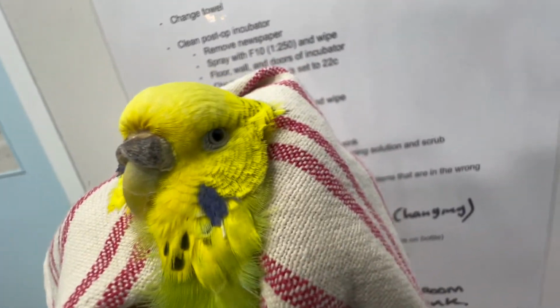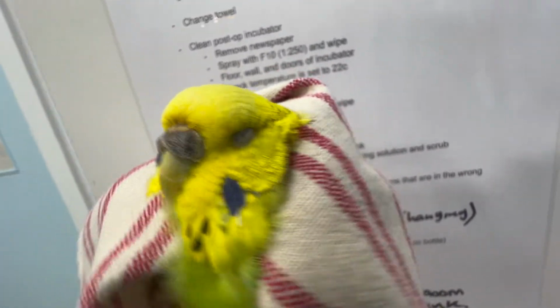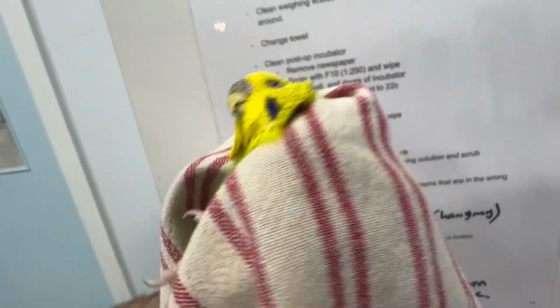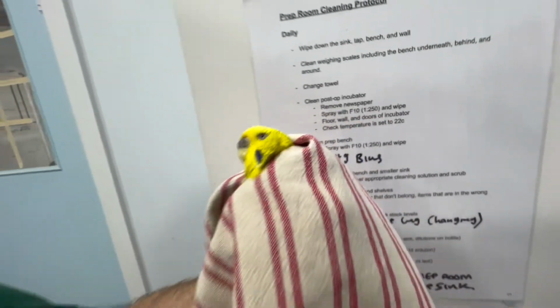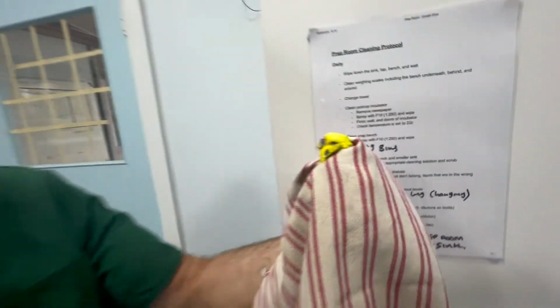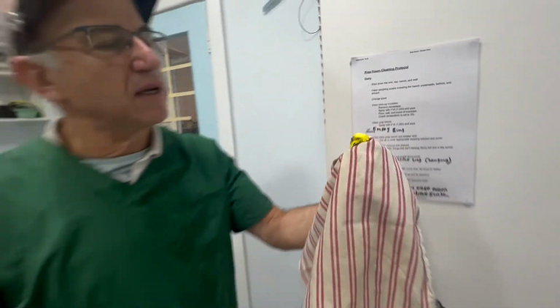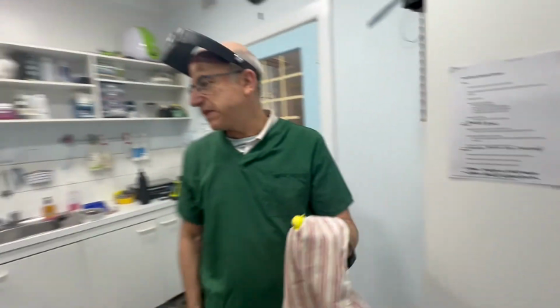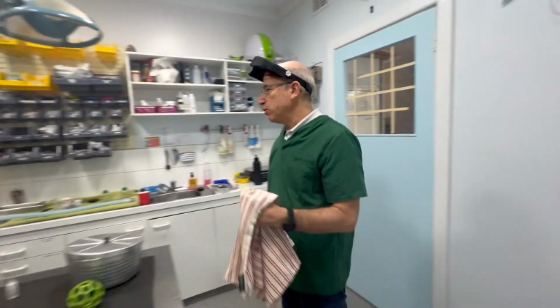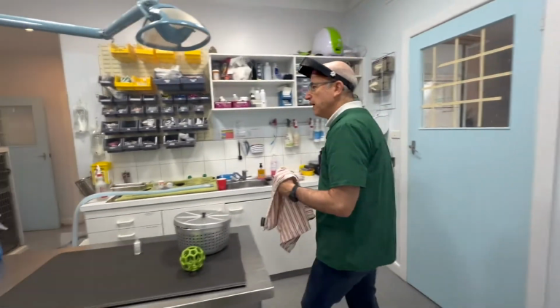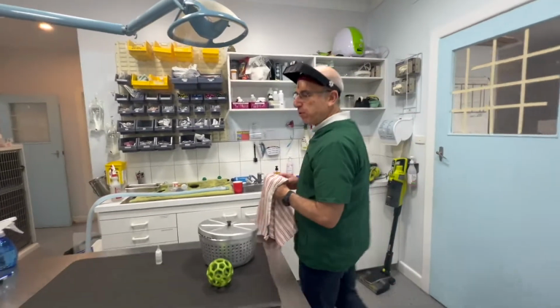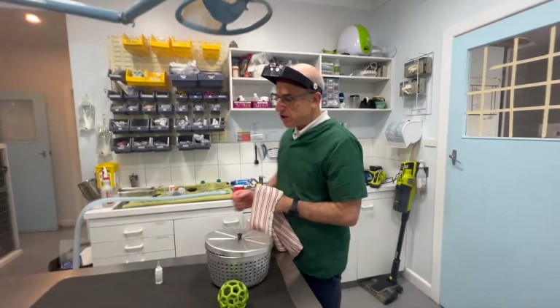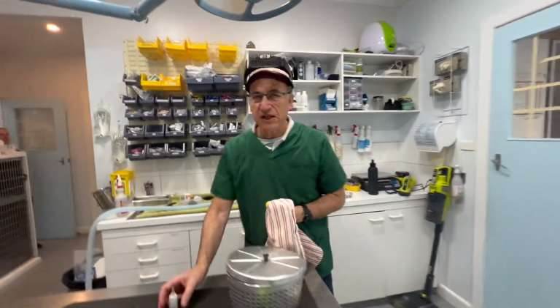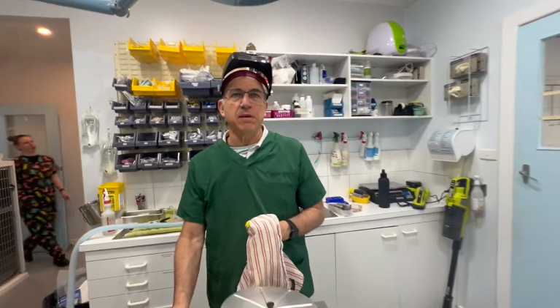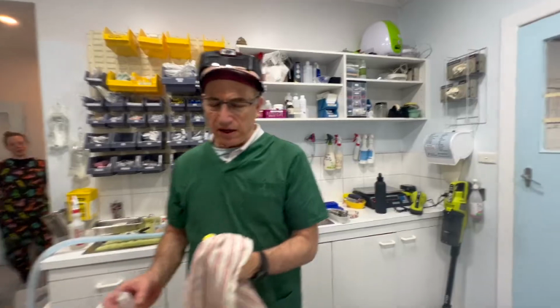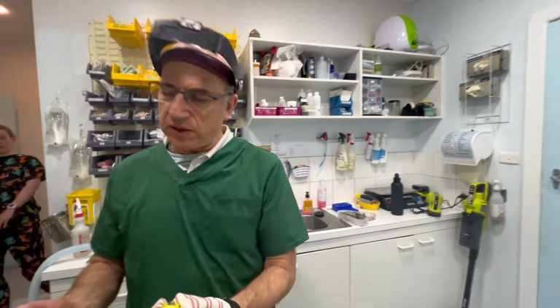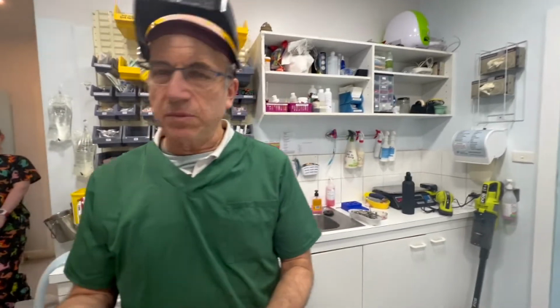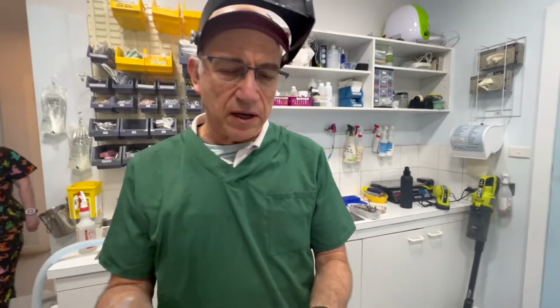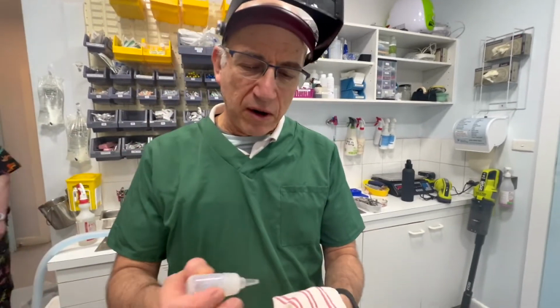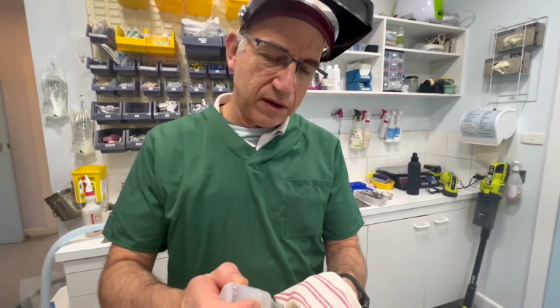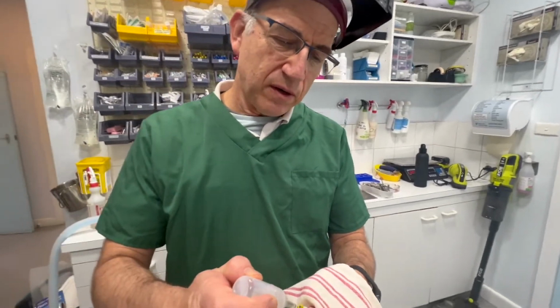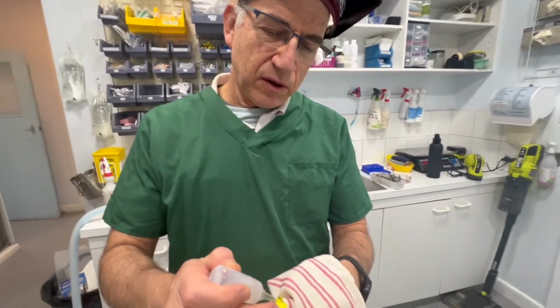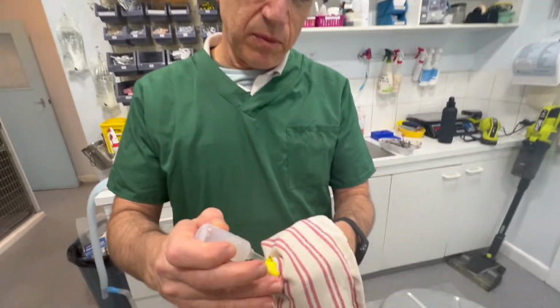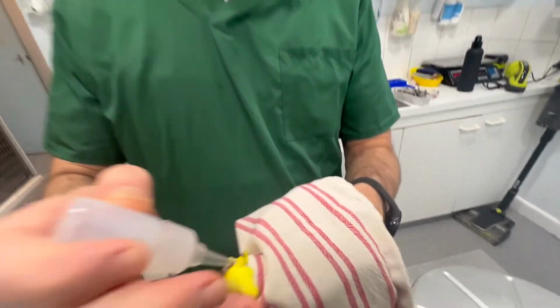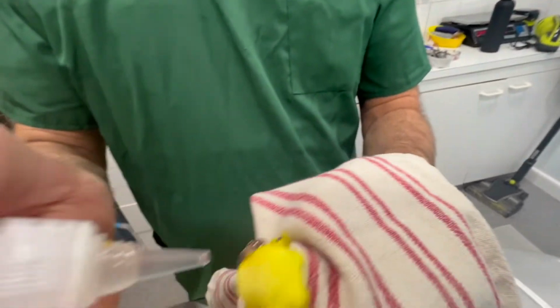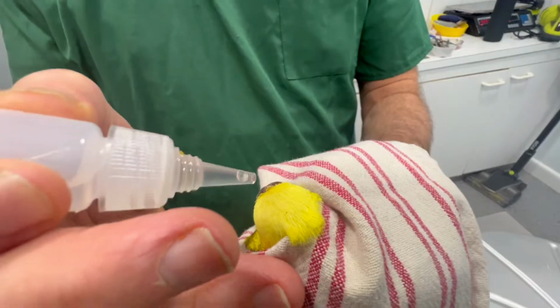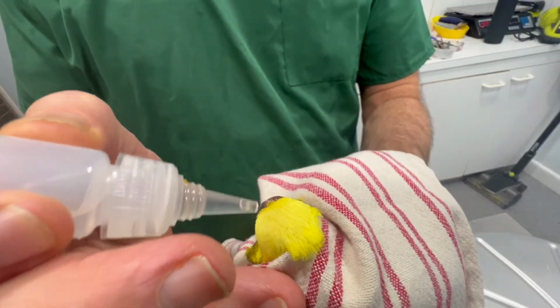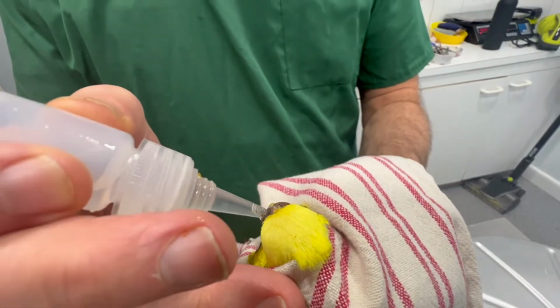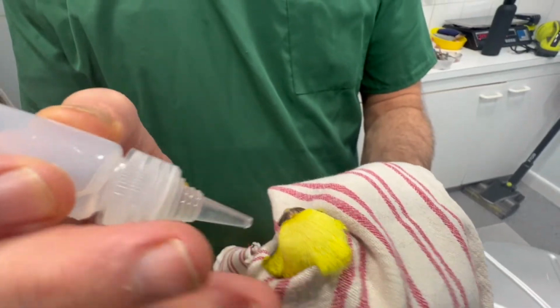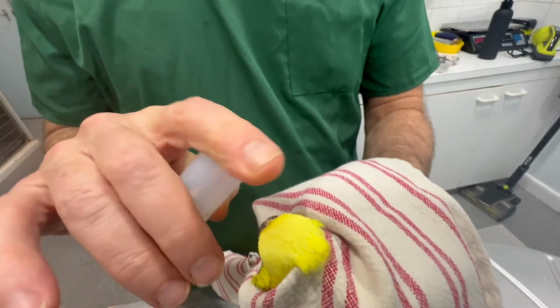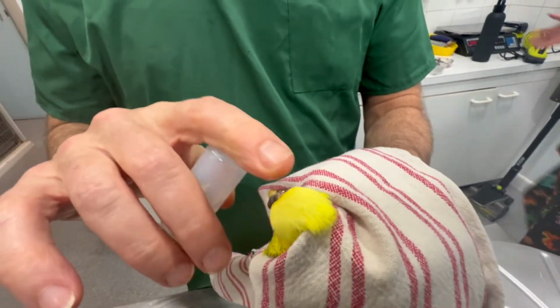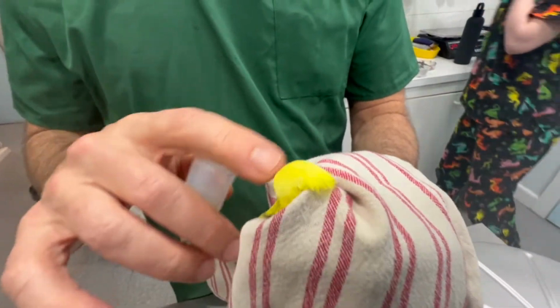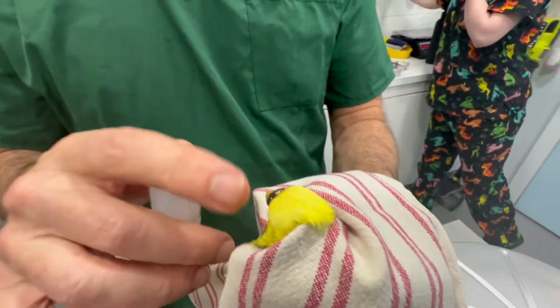I'm going to gently try and remove some of this cere hypertrophy. Hypertrophy just means thickened epithelium there. So this is just a bit of liquid paraffin - a little bit of liquid paraffin on the beak. I don't put it in, it just kind of lubes the surface.